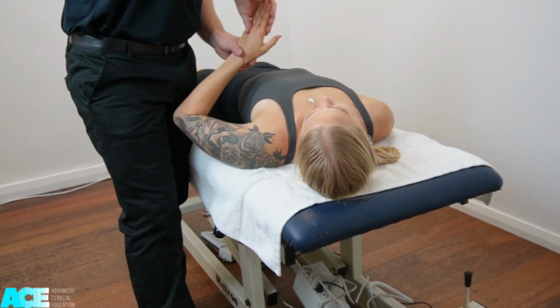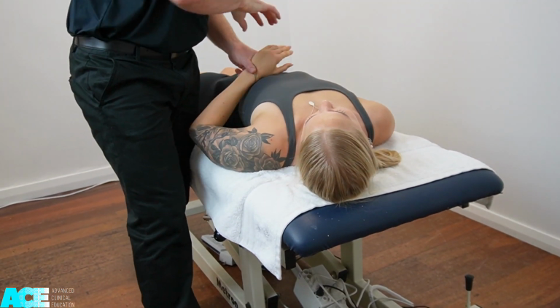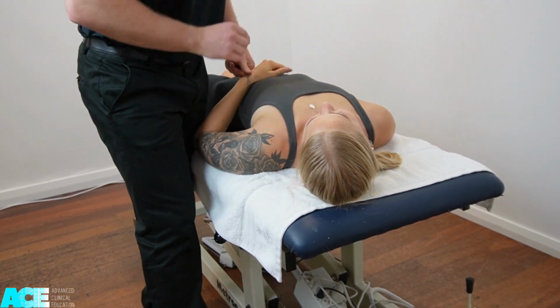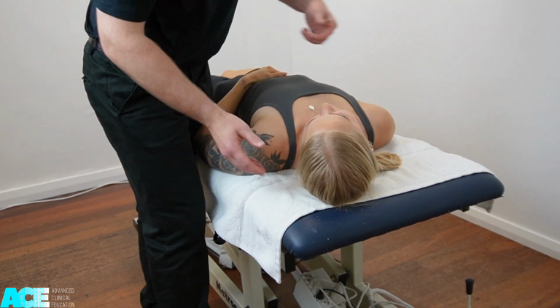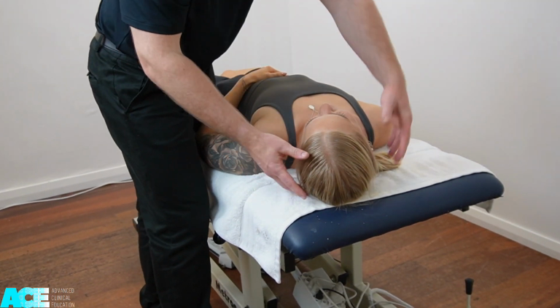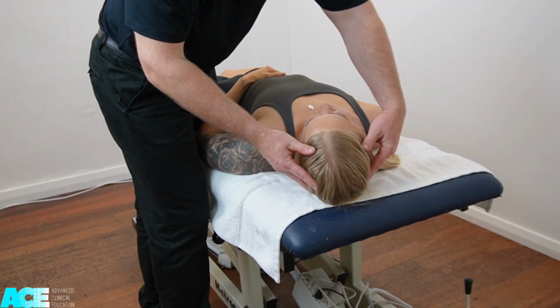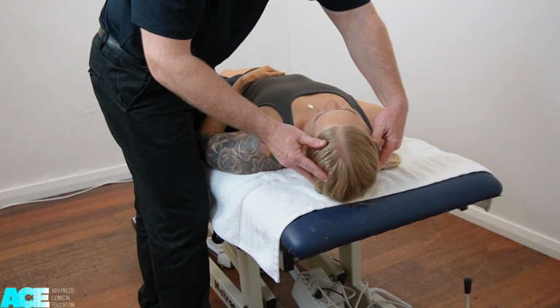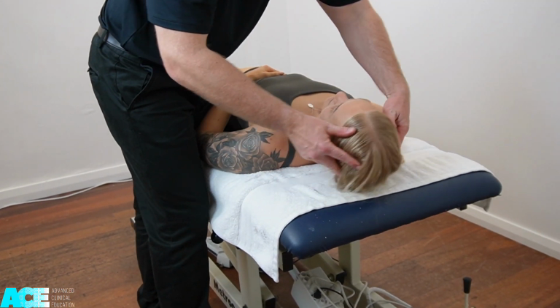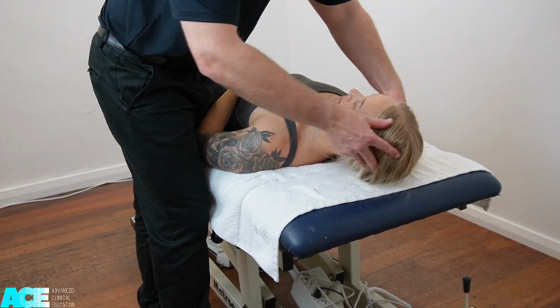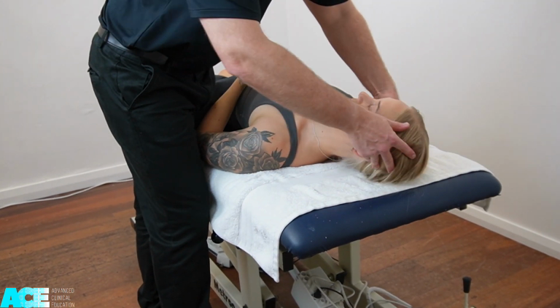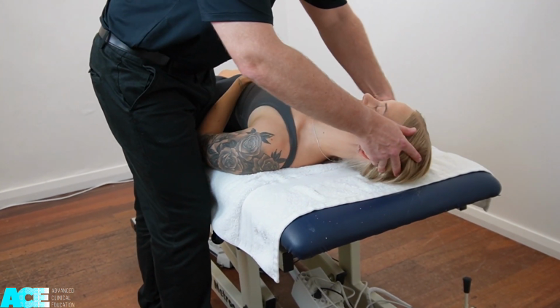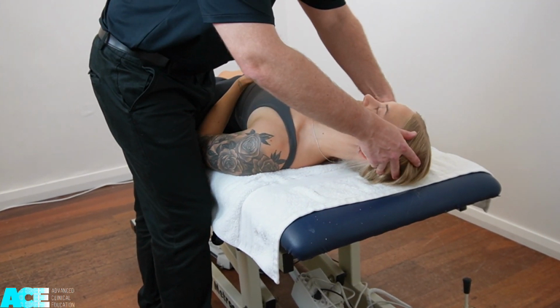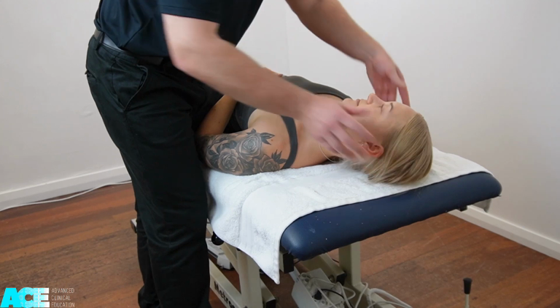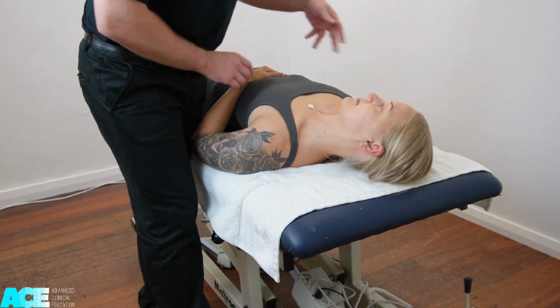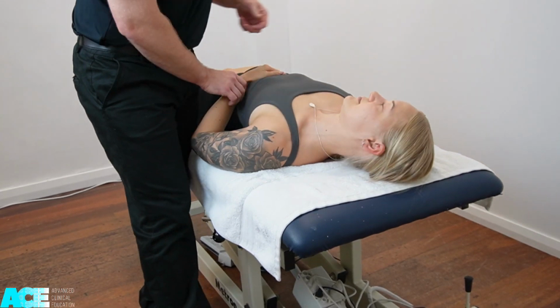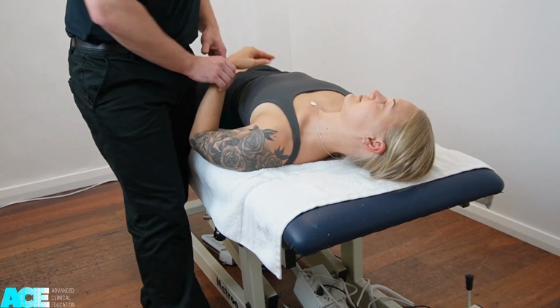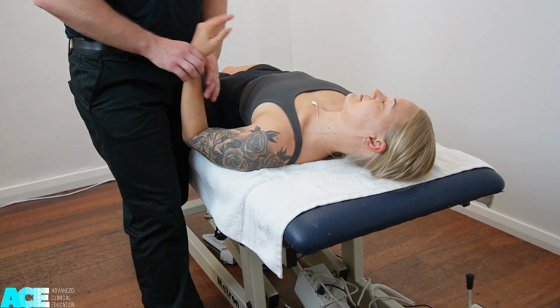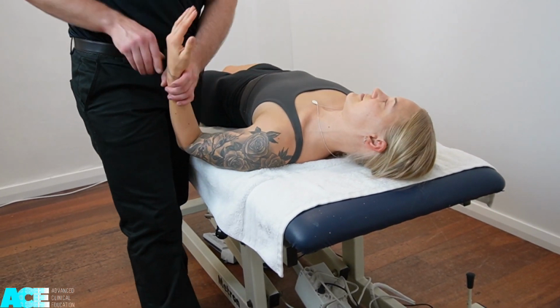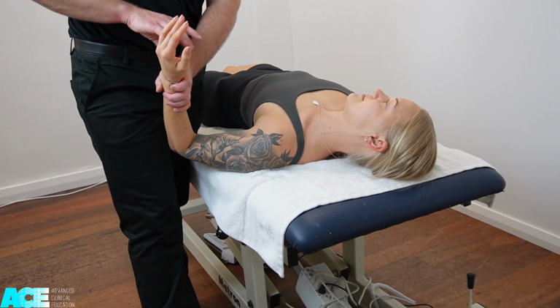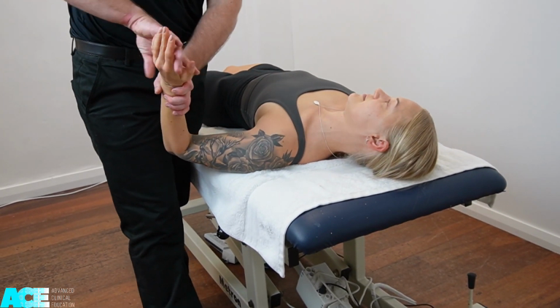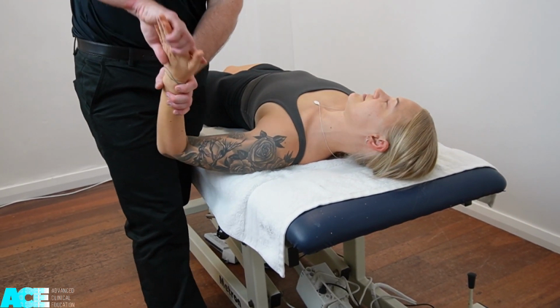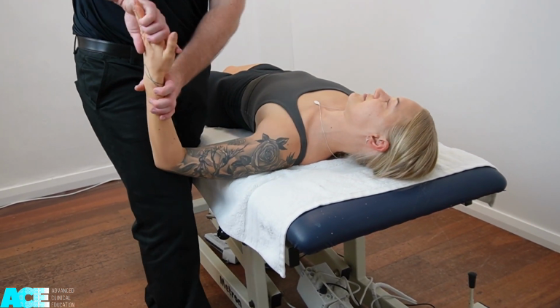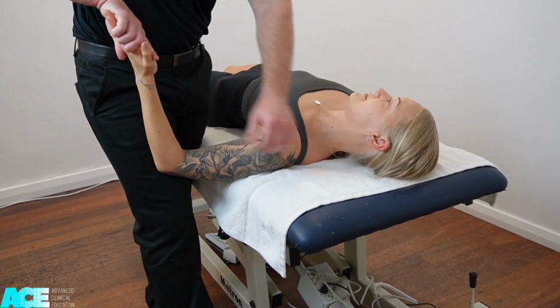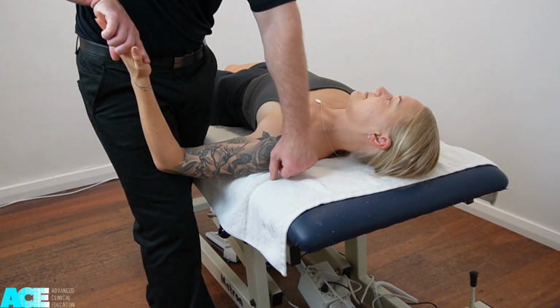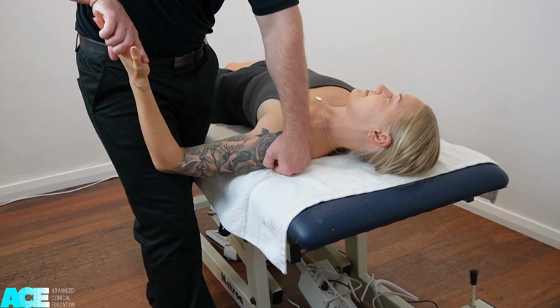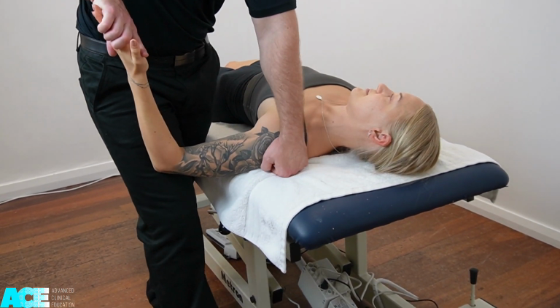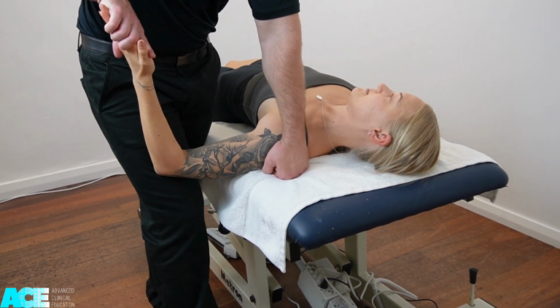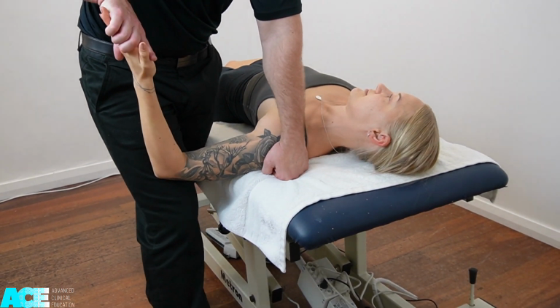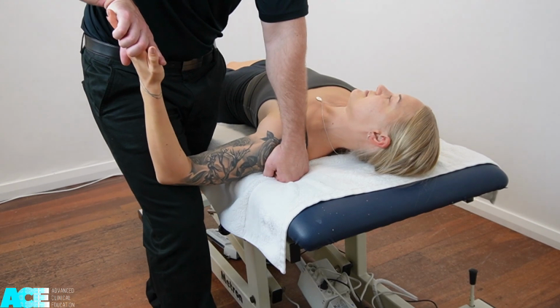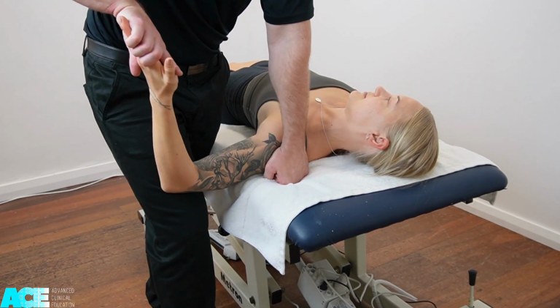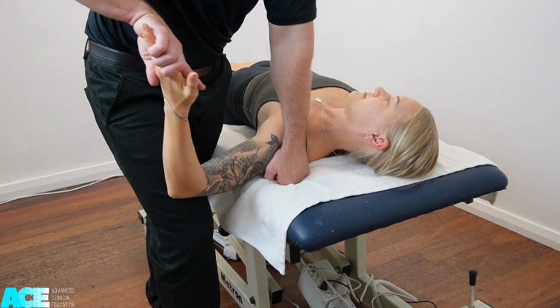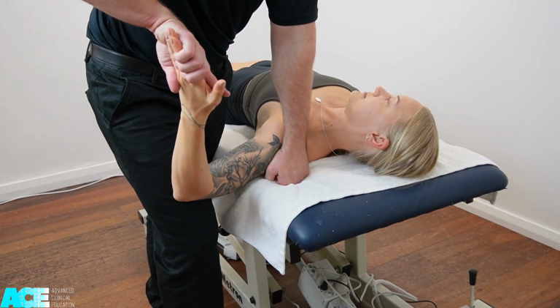To add in a sensitizing addition, we can move them into contralateral cervical flexion, and once again we can re-perform the test looking for any changes in their symptoms.